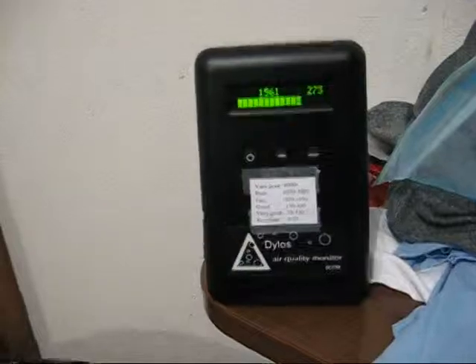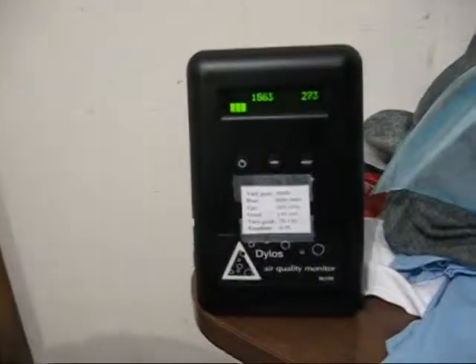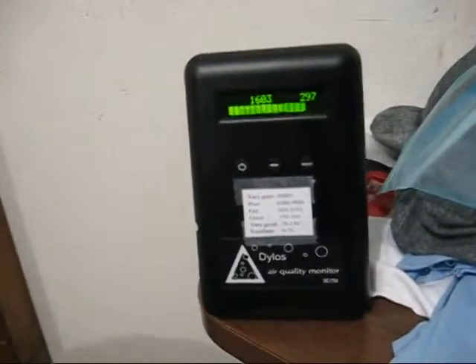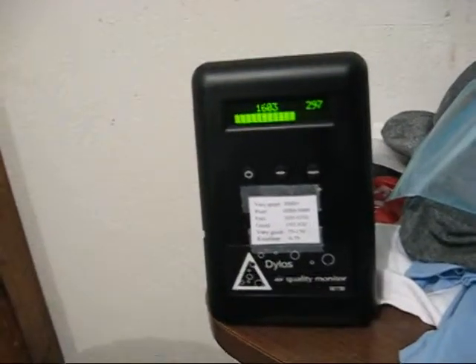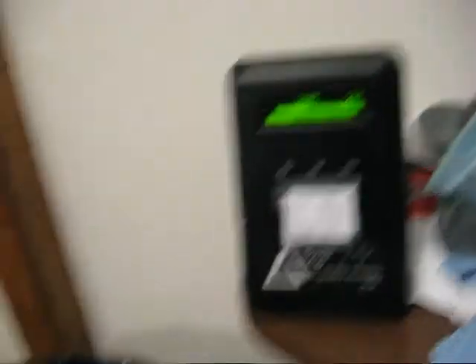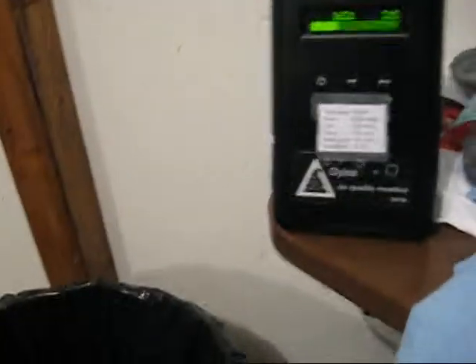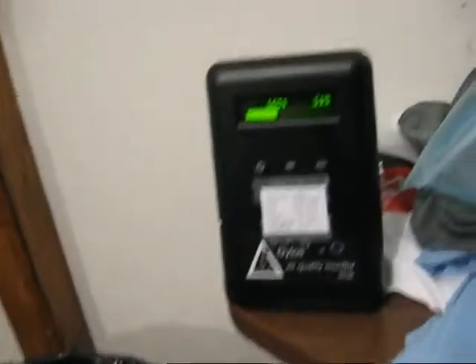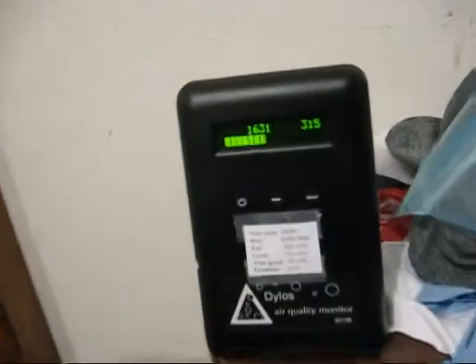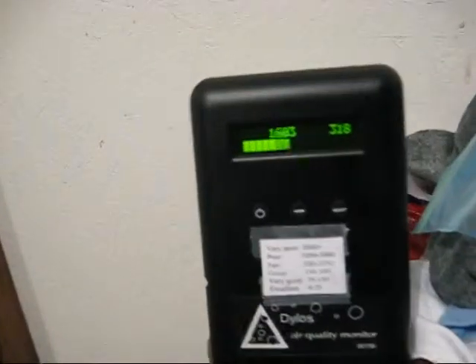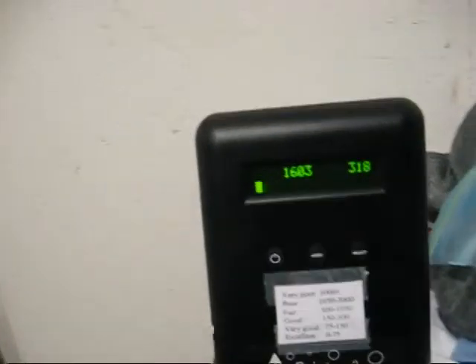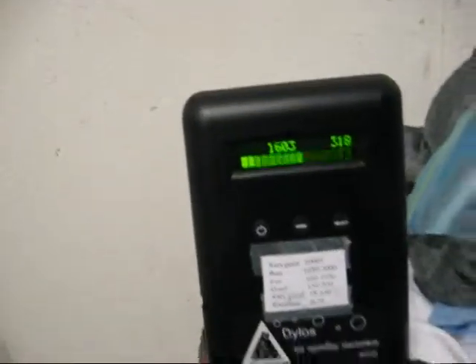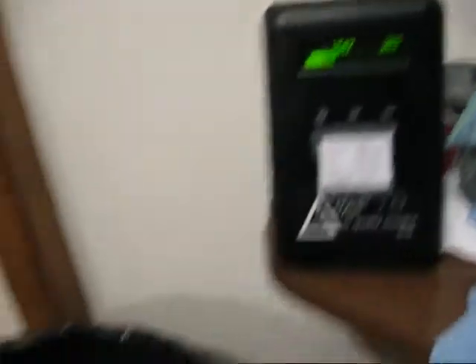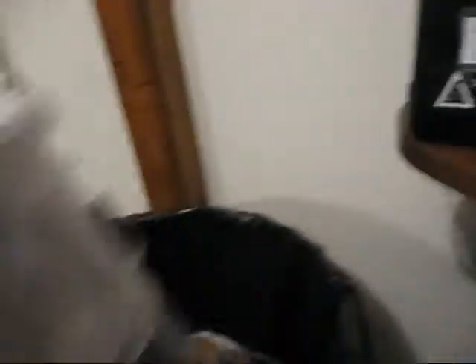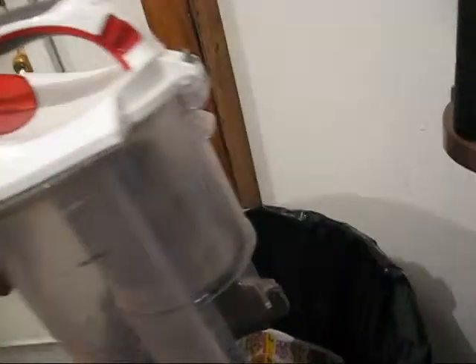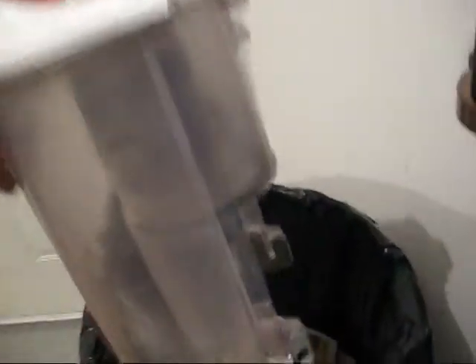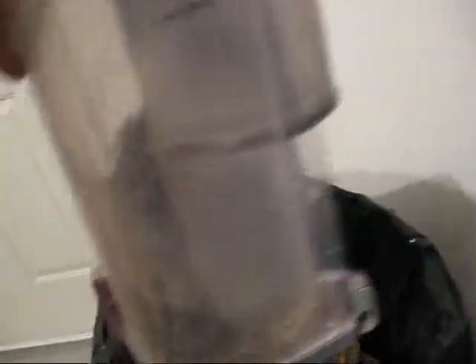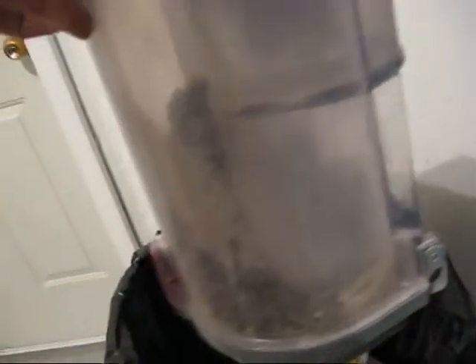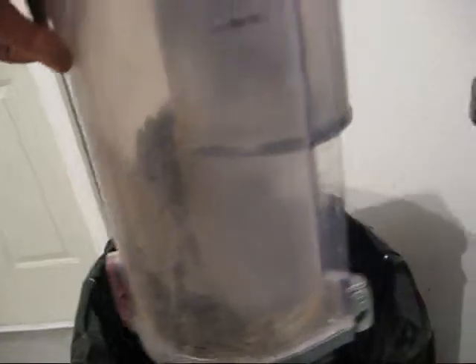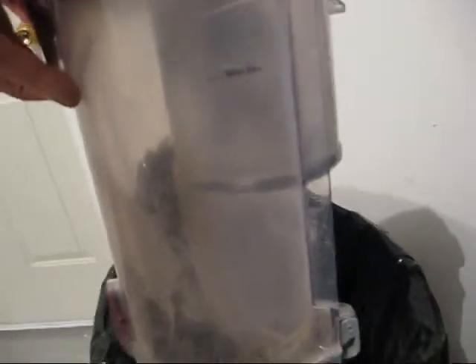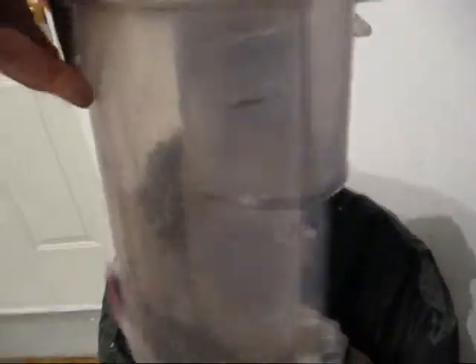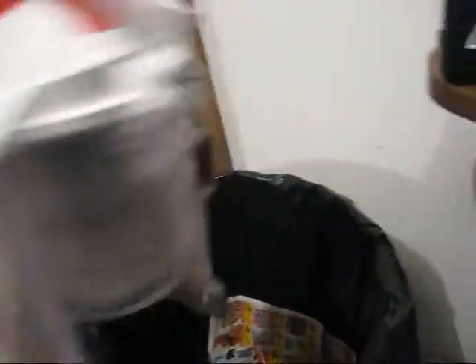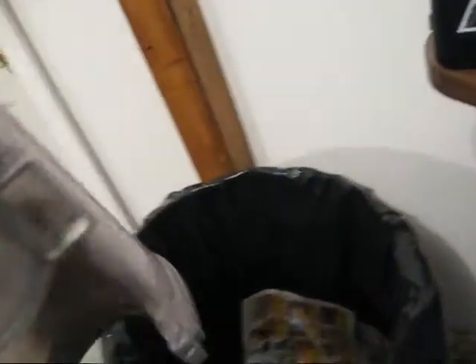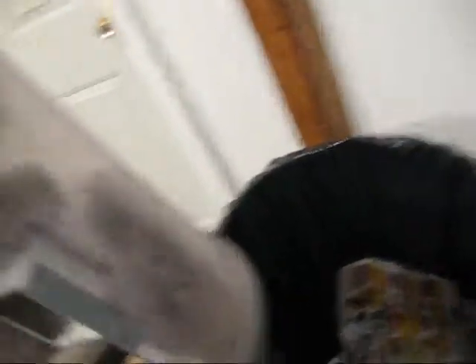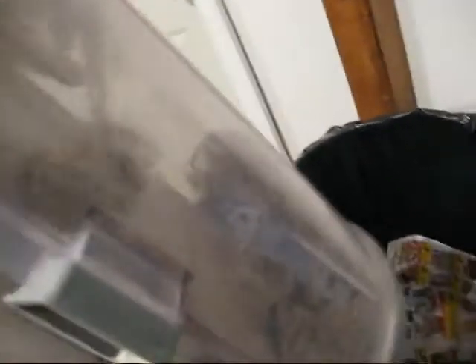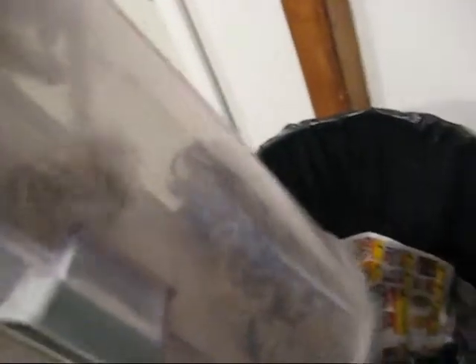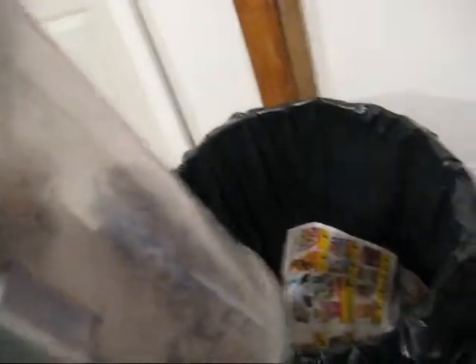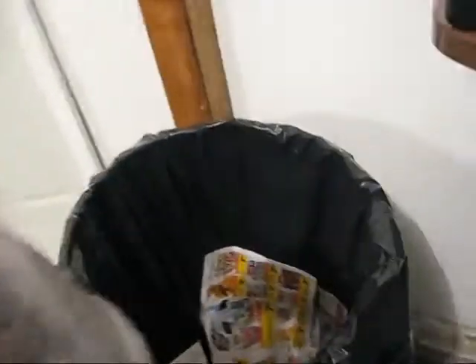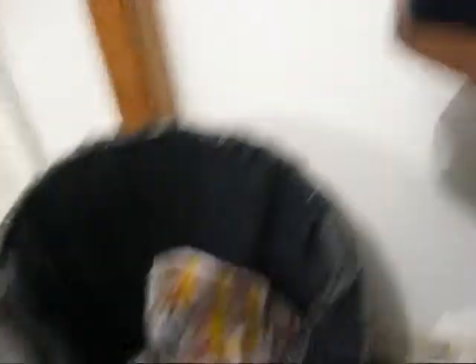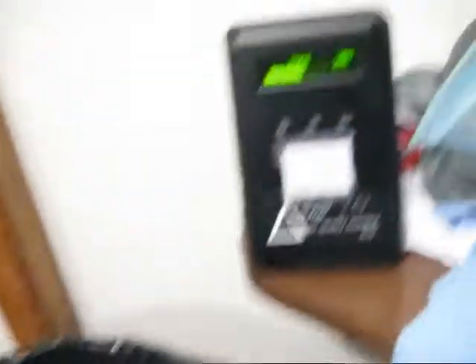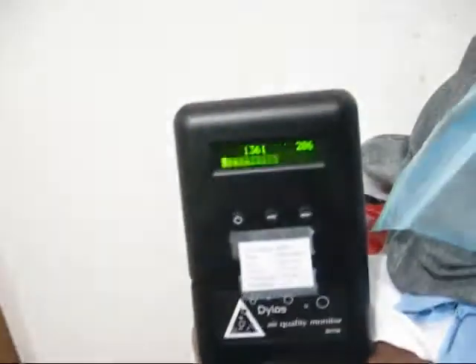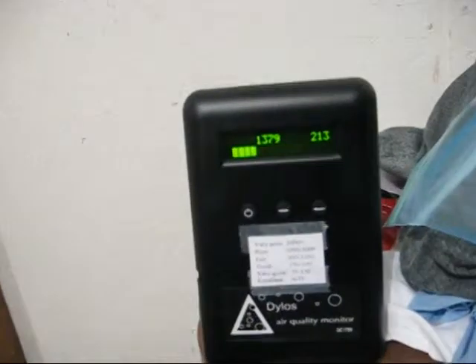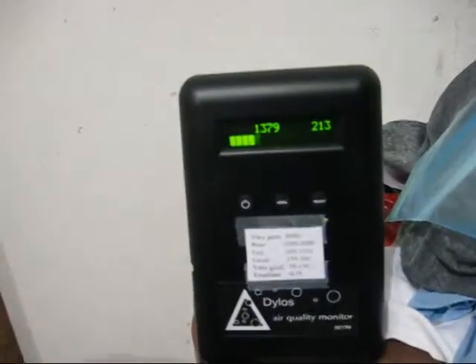Taking a reading with a particle counter. I'm going to dump the dirt from a Shark vacuum, a bagless vacuum, through the garbage can and see what it does to the air.